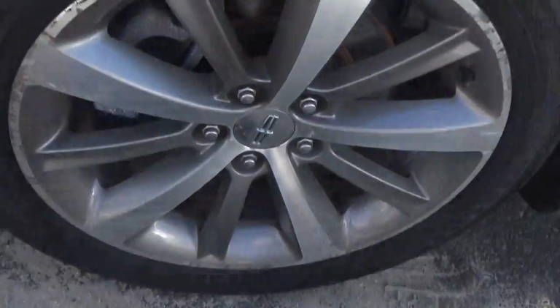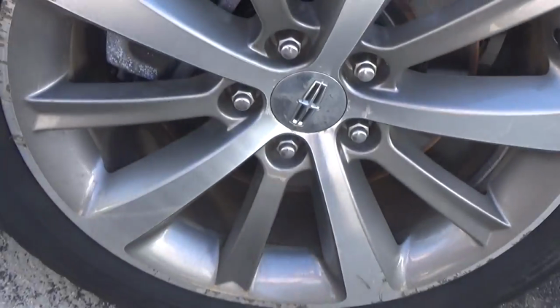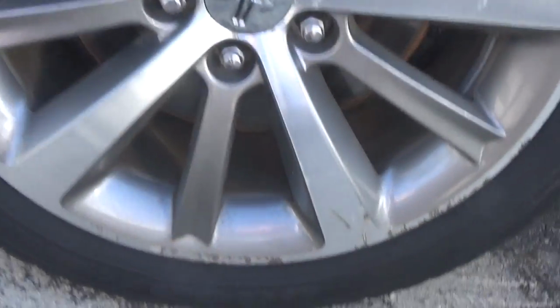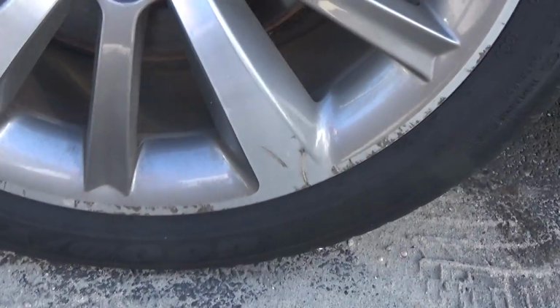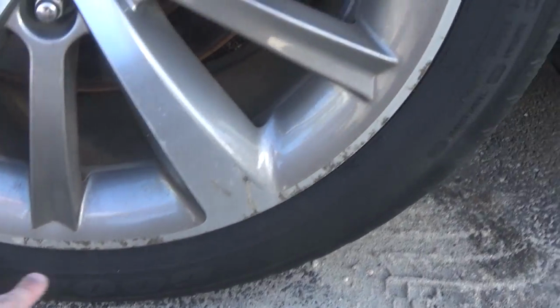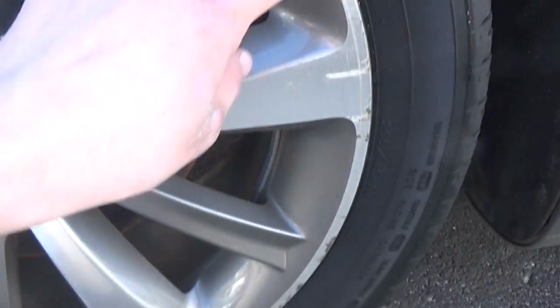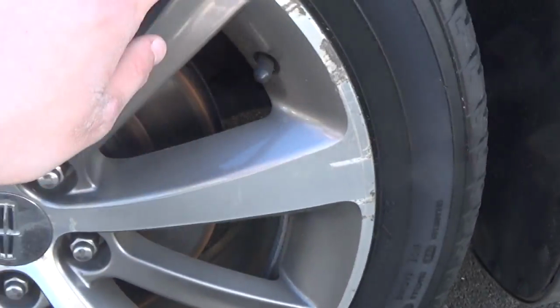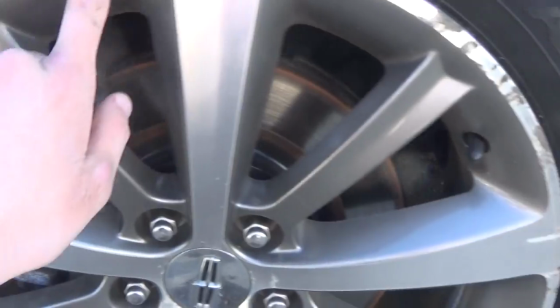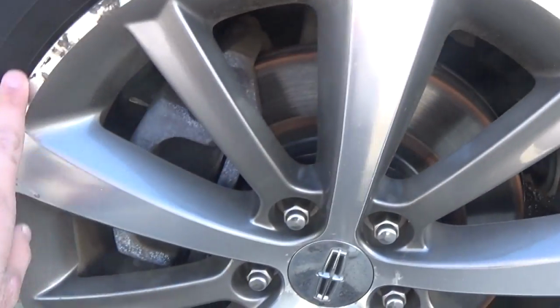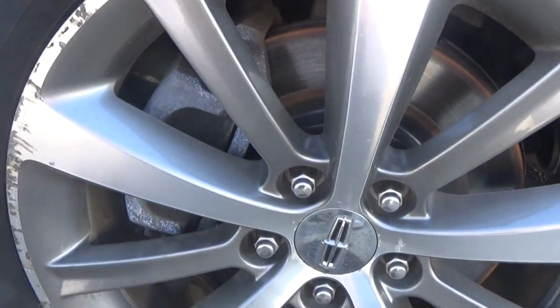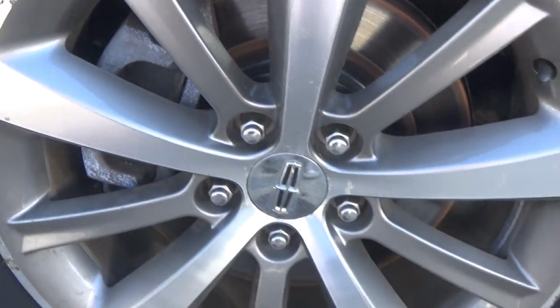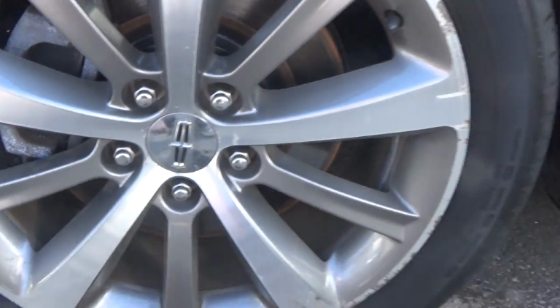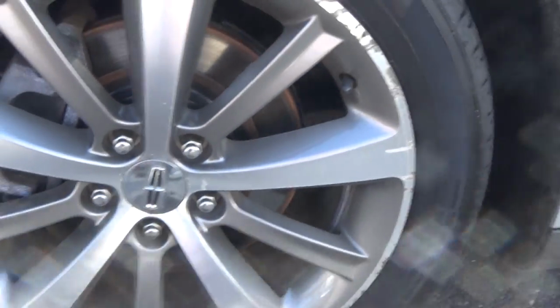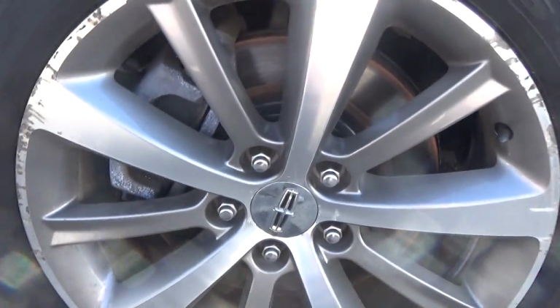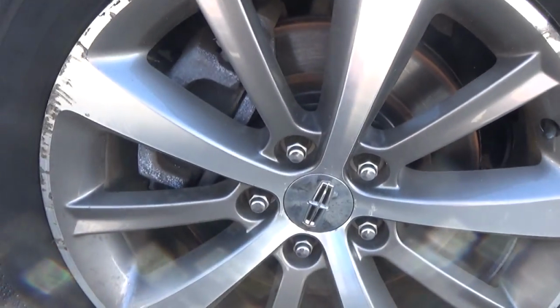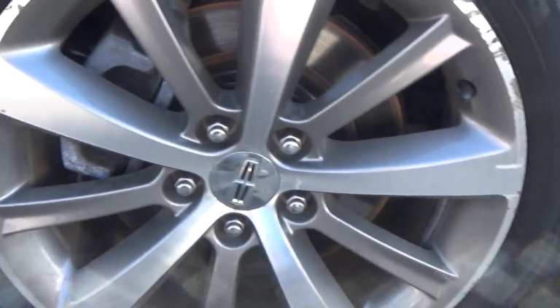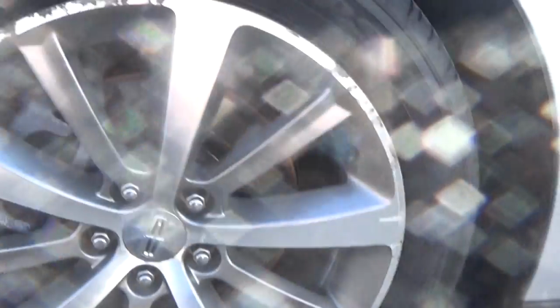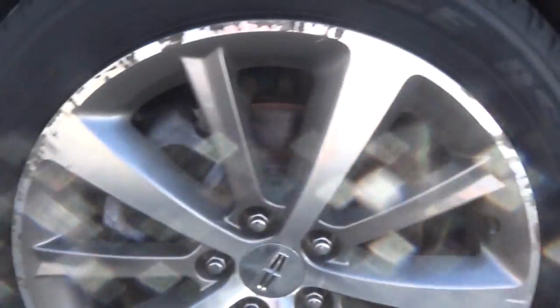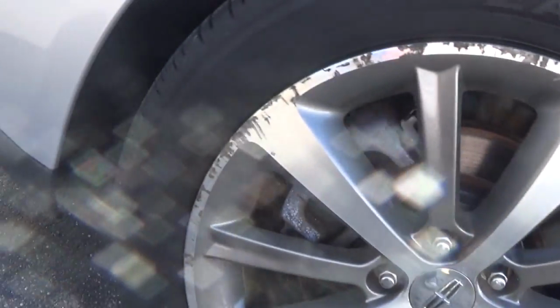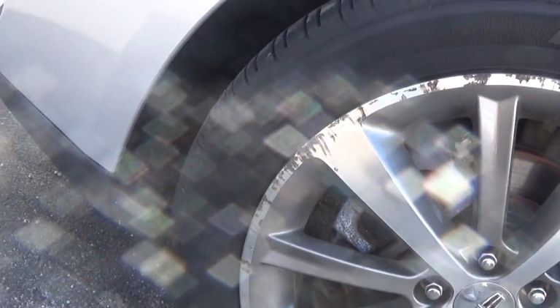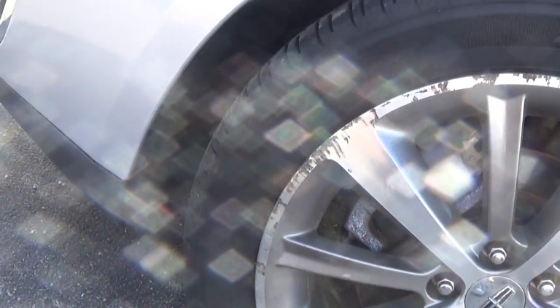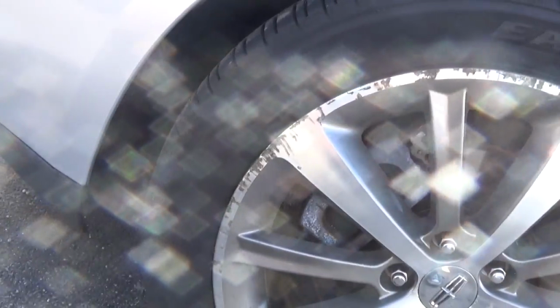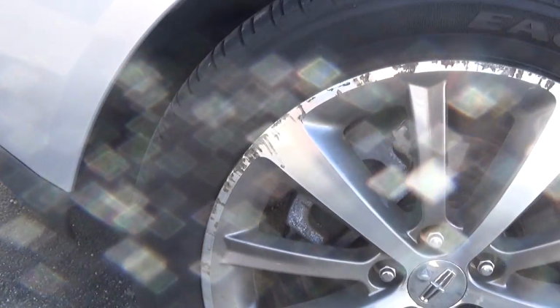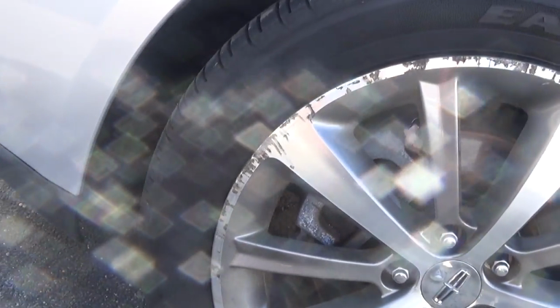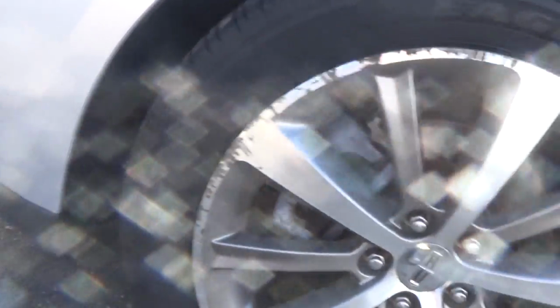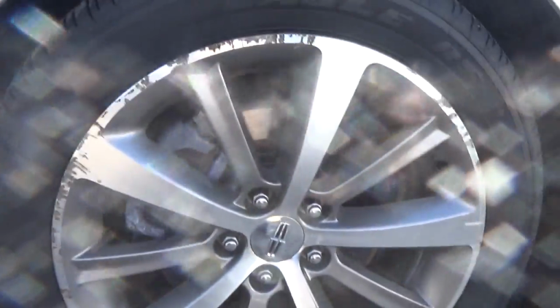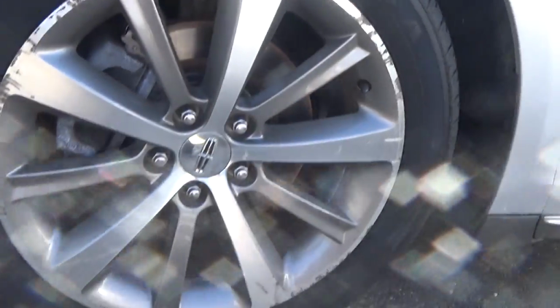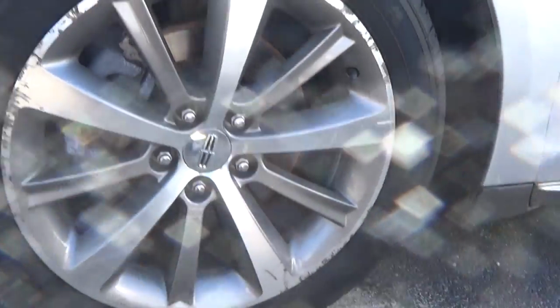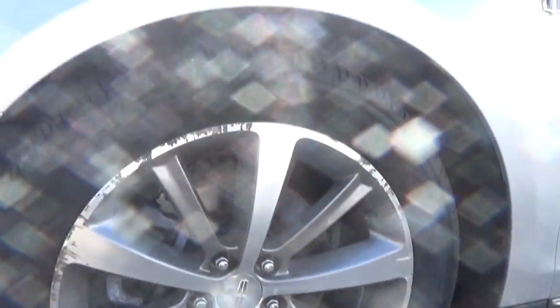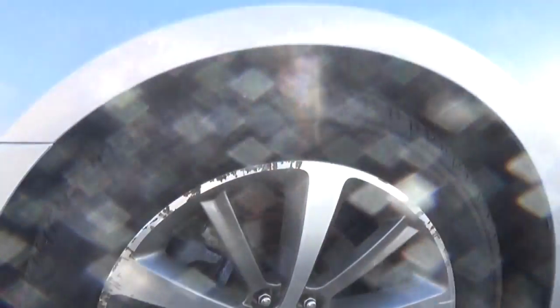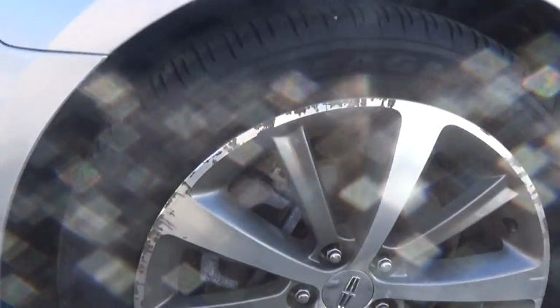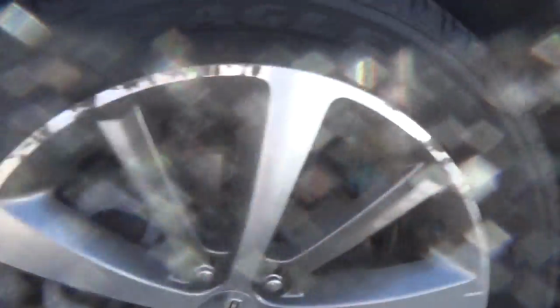Coming to the wheels, these ones have some really bad curb rash on them. This car in general is in rough shape — you'll see when we get to the interior. The wheels are 255/45/19s, nice set of wheels.